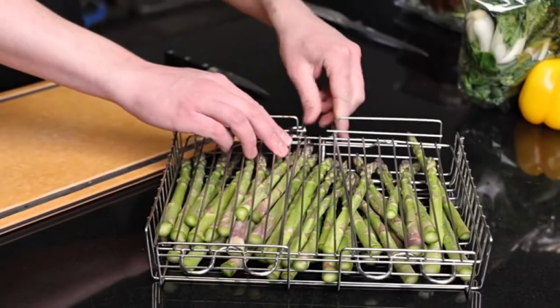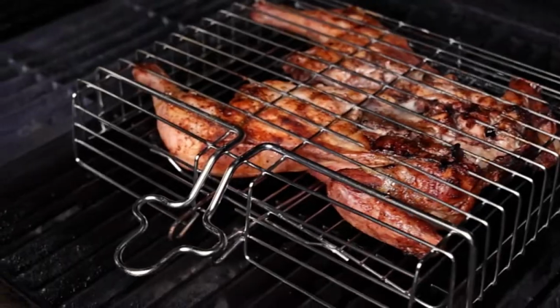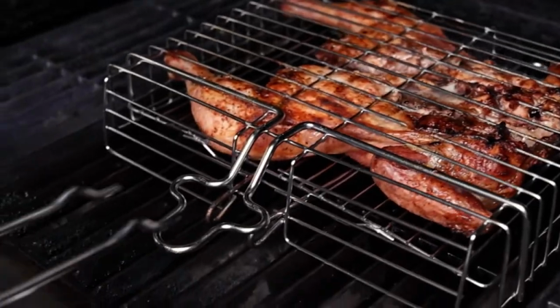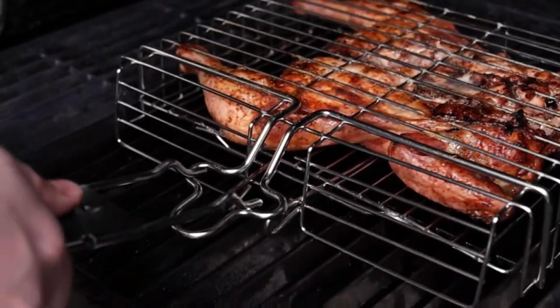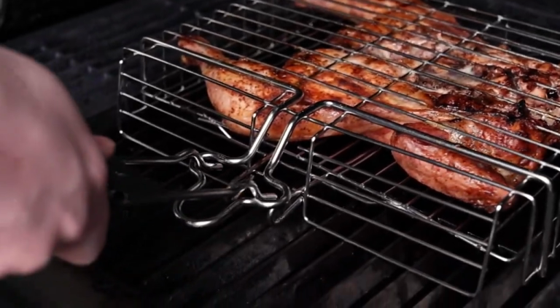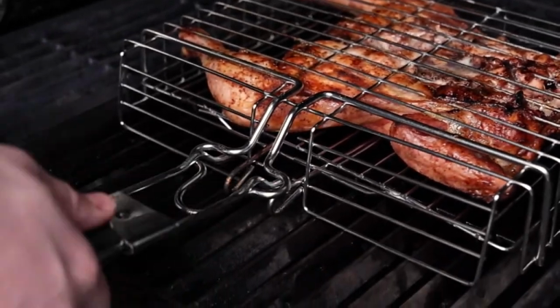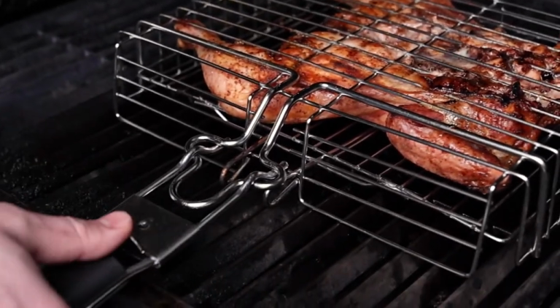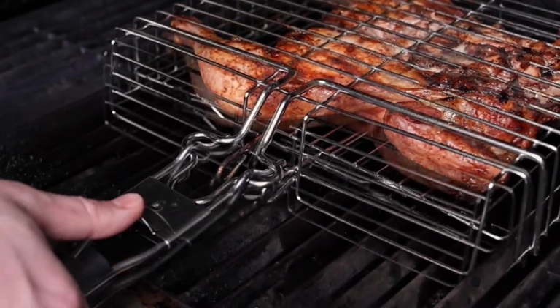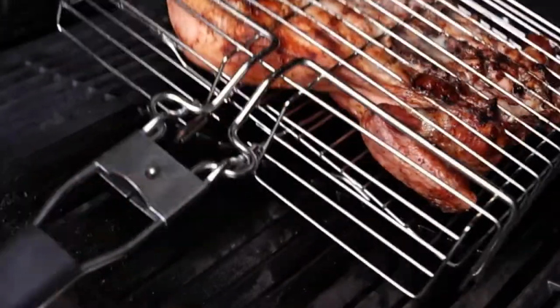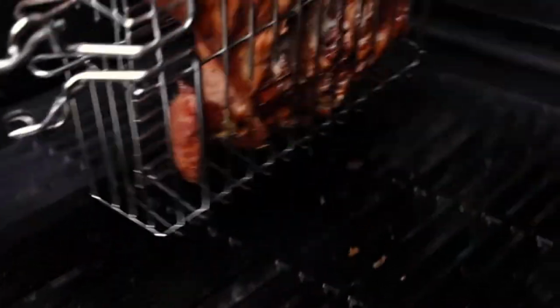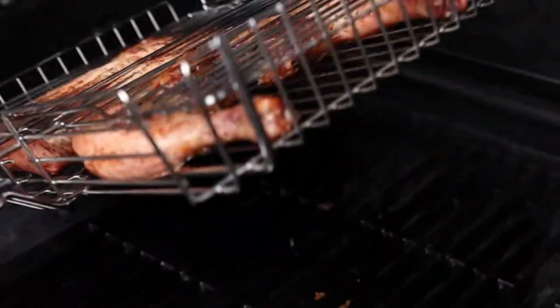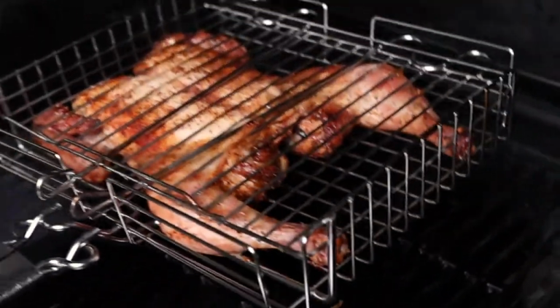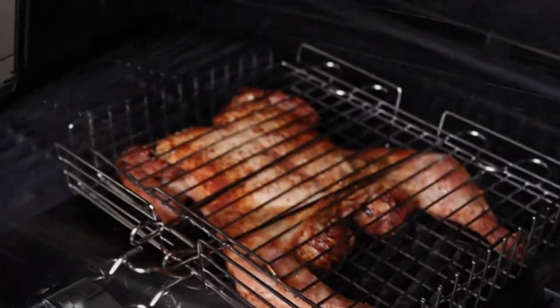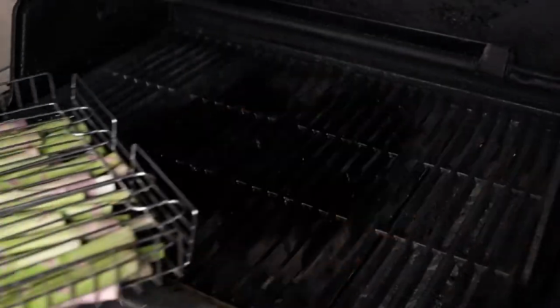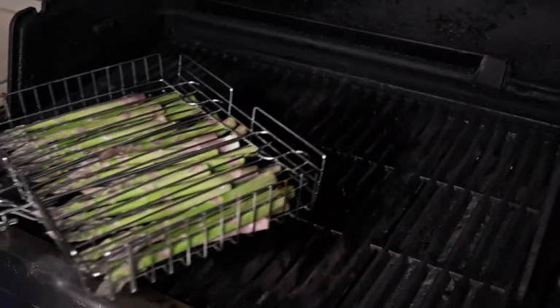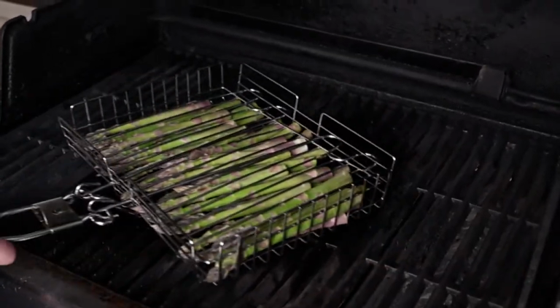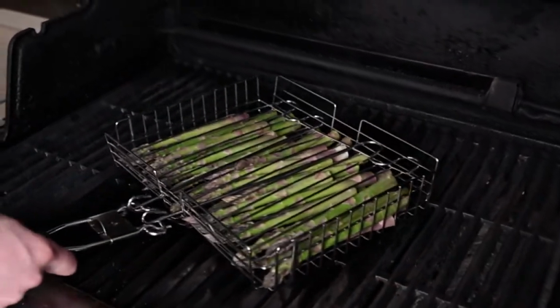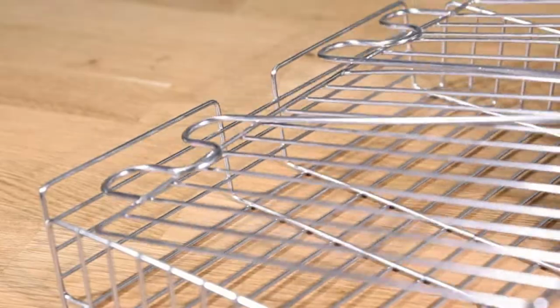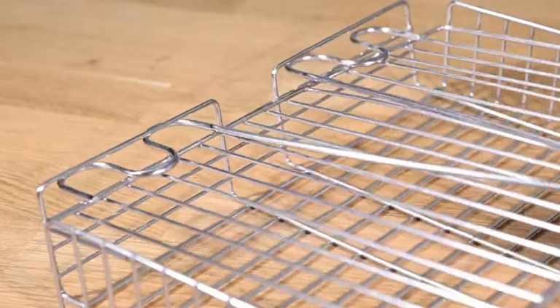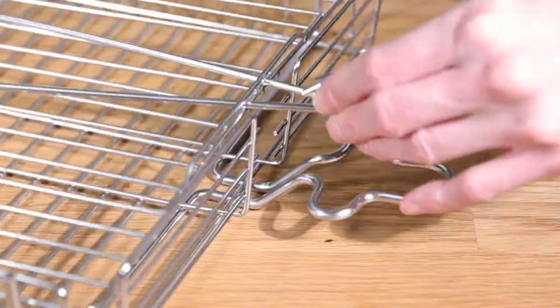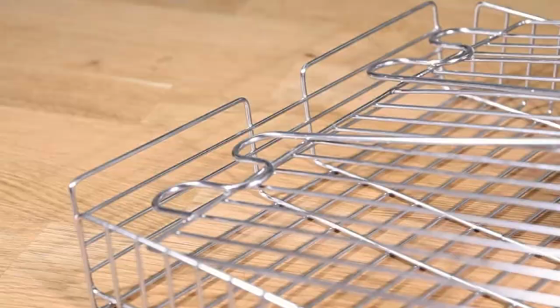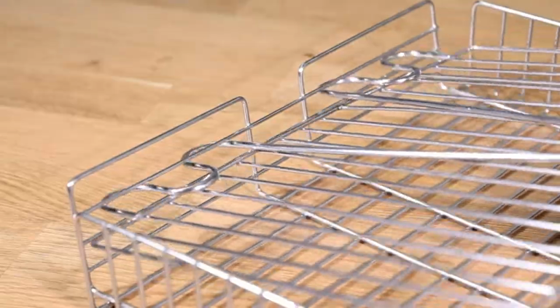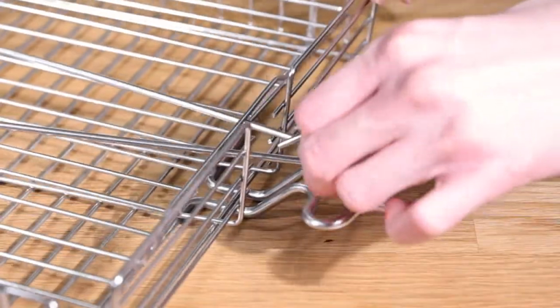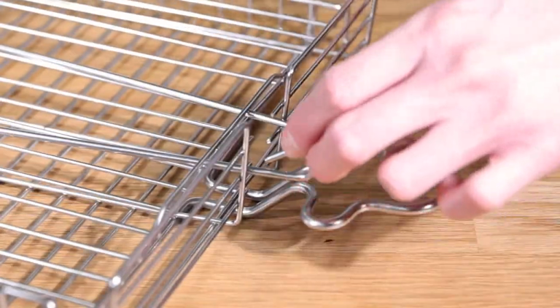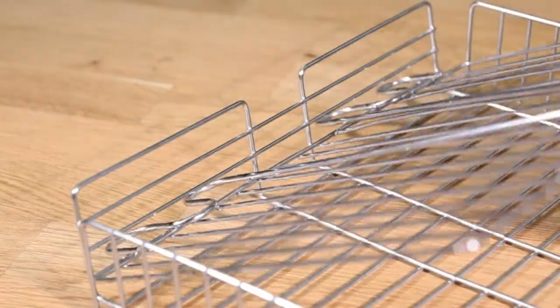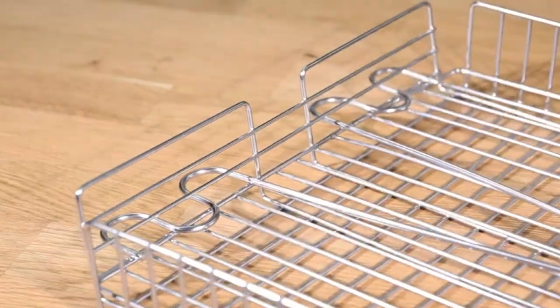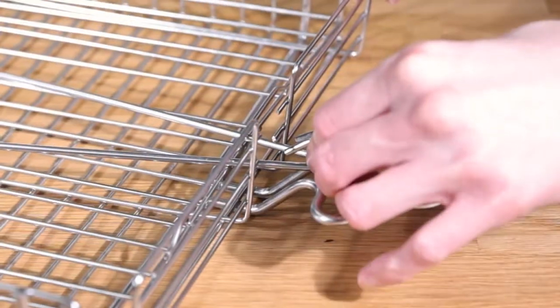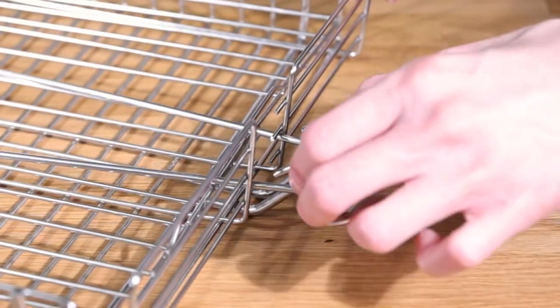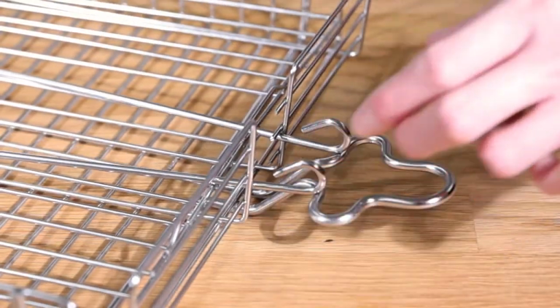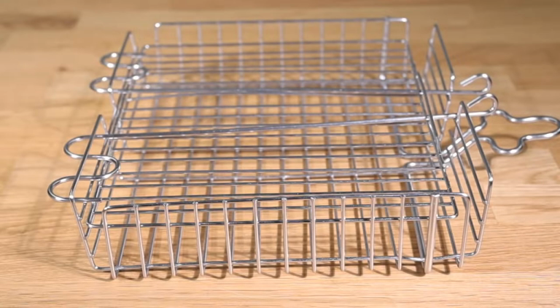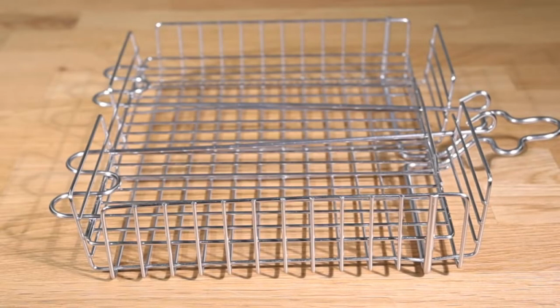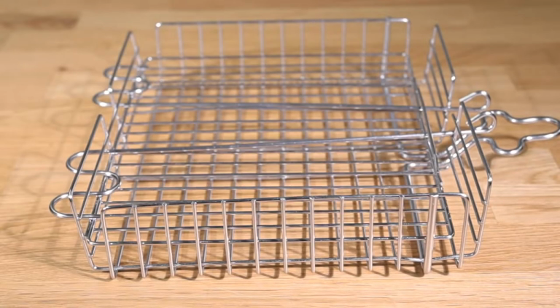It includes a soft grip, attachable handle that helps with flipping and moving the basket on and off the grill. The lid can be secured in multiple positions, allowing you to adjust the depth of the basket.